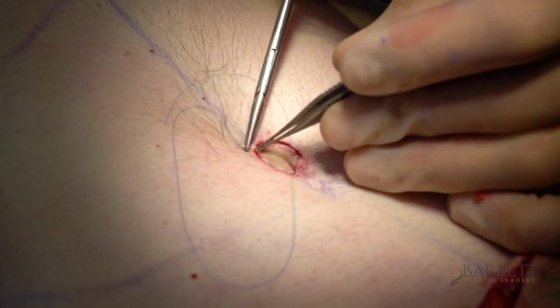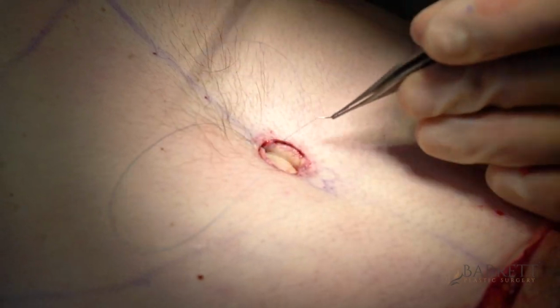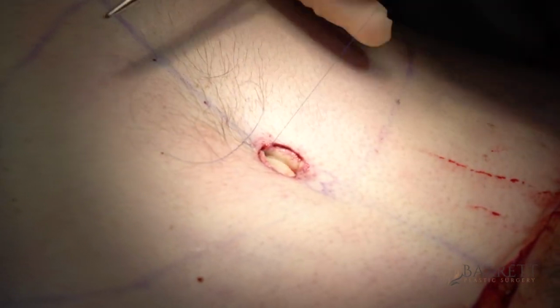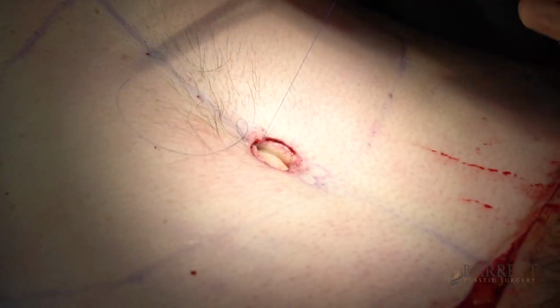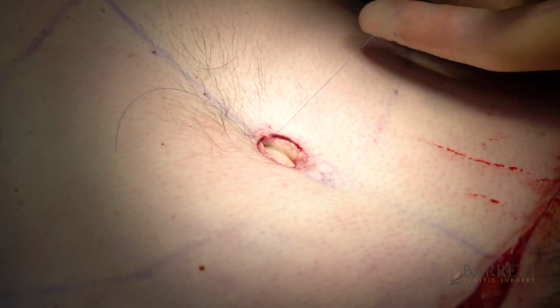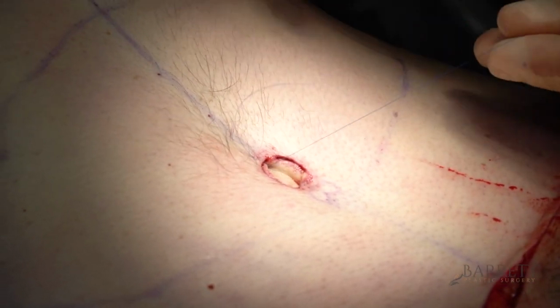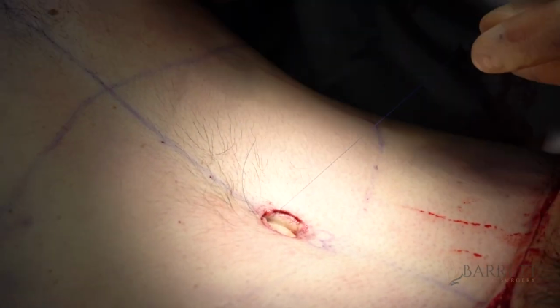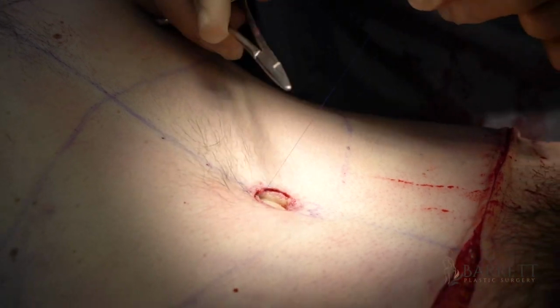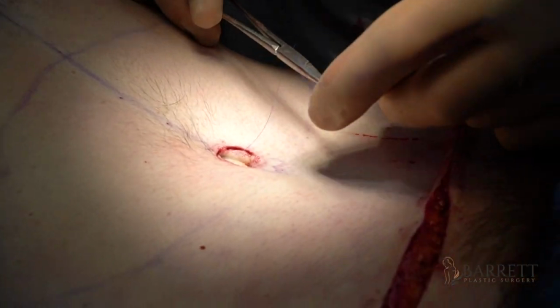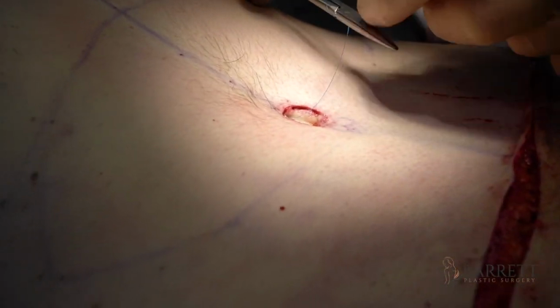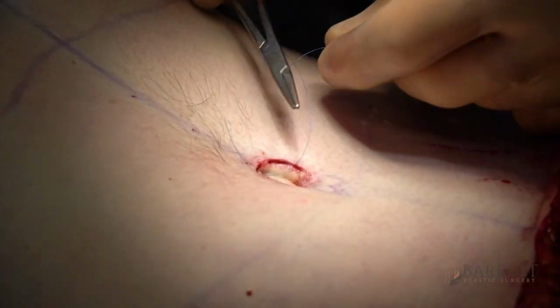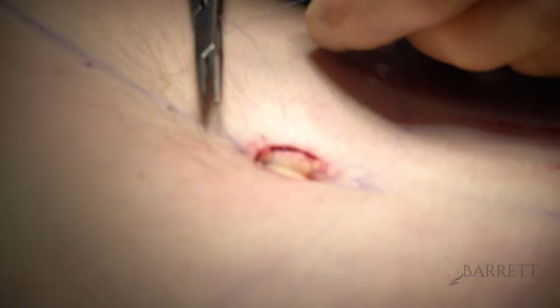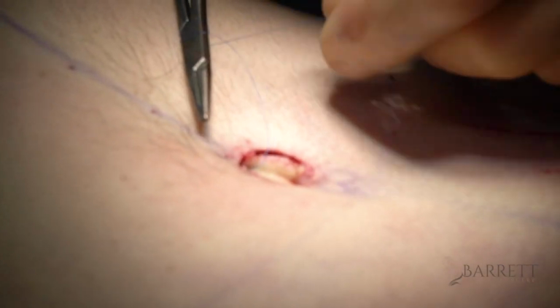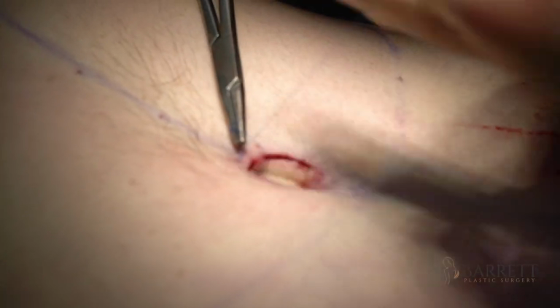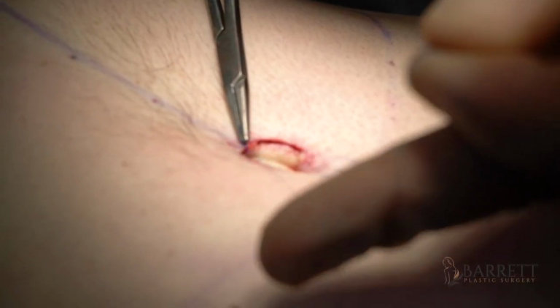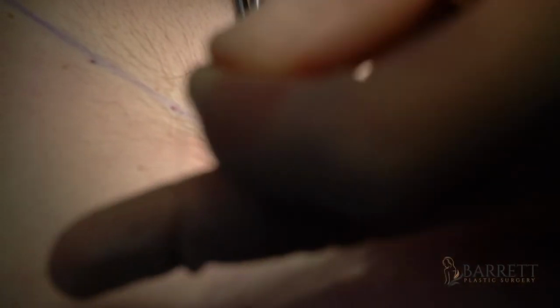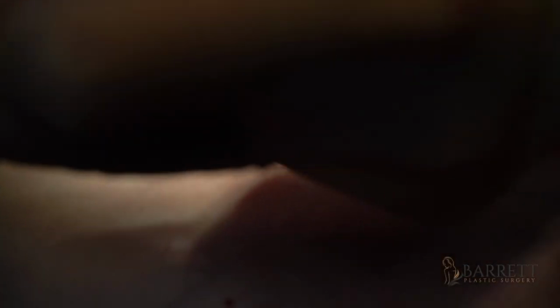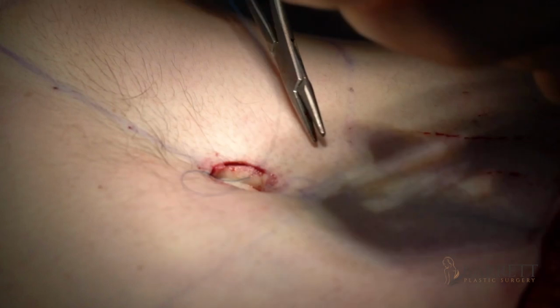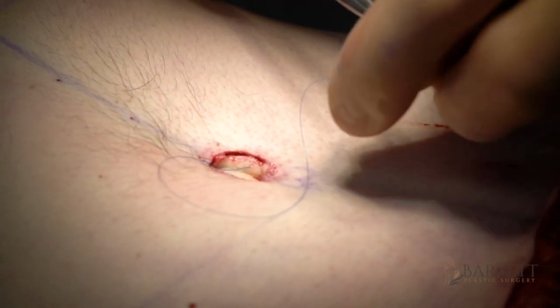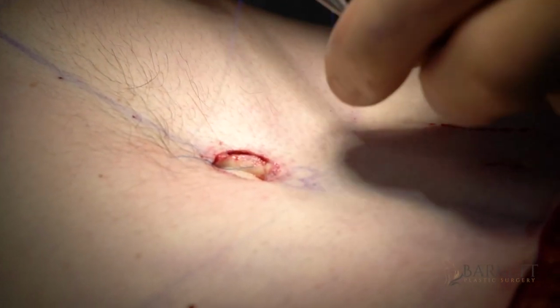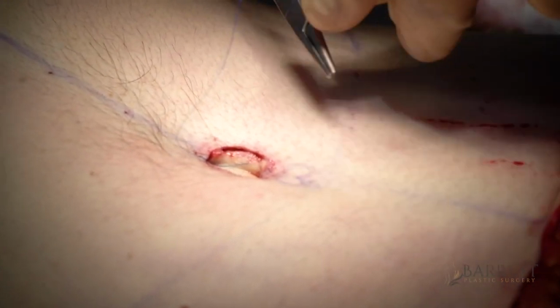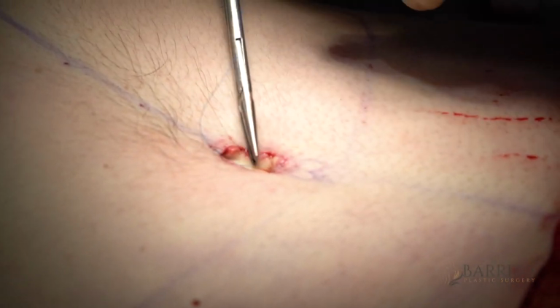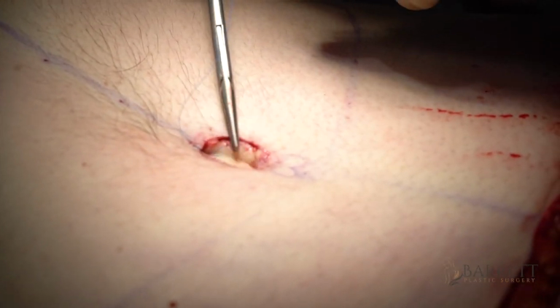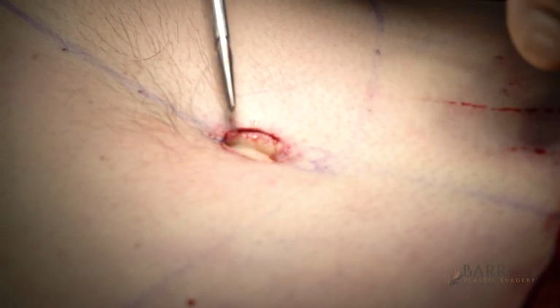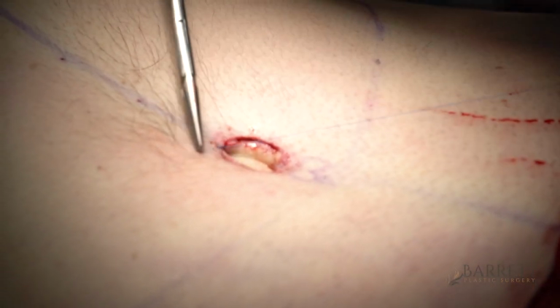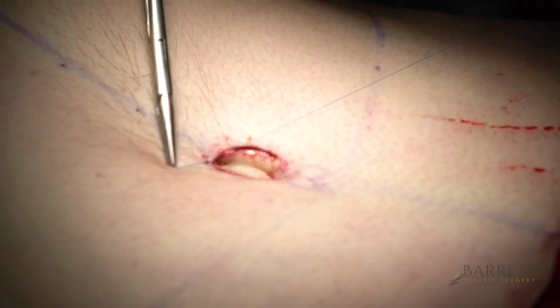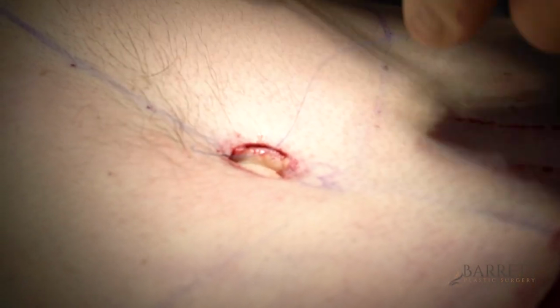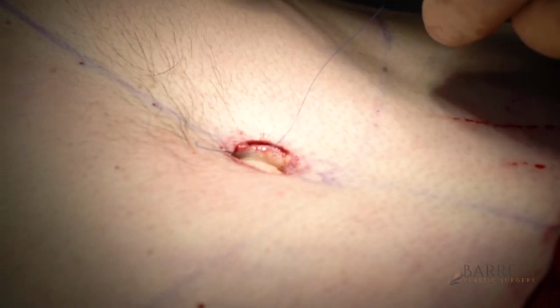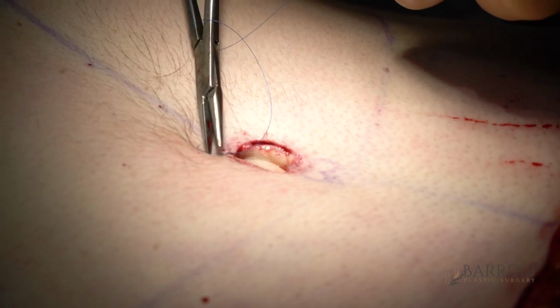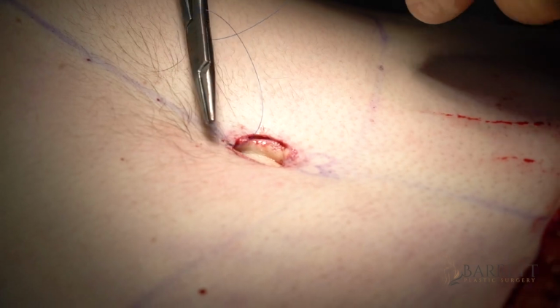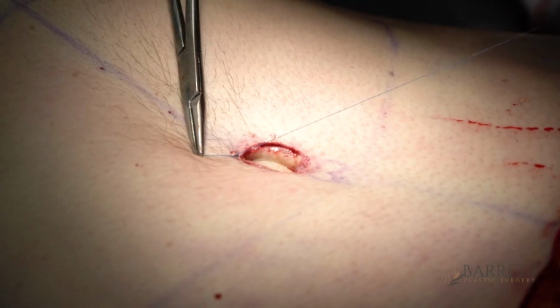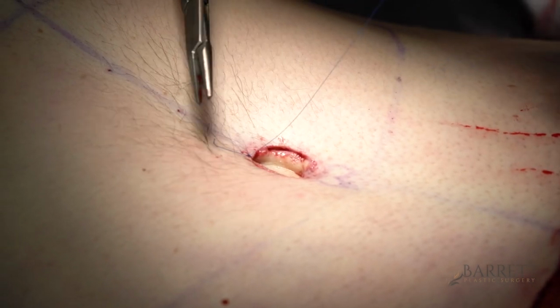The belly button is the centerpiece of any tummy tuck operation because it's the part that everybody can see. So if it doesn't look good, people are going to know that you had a tummy tuck. This is where I spend most of my time as opposed to everything else in the operation.